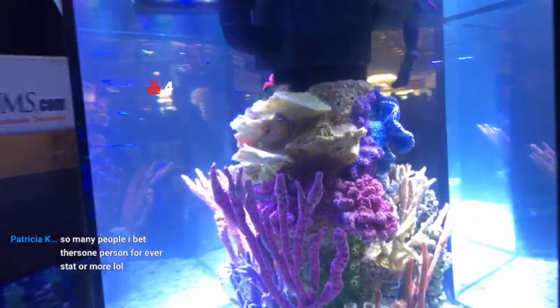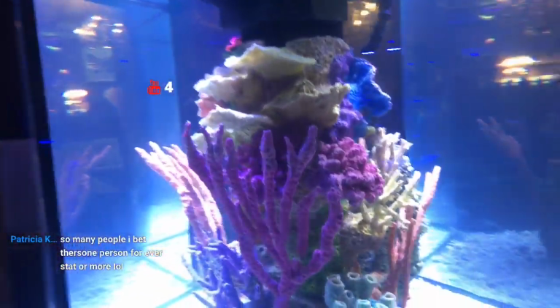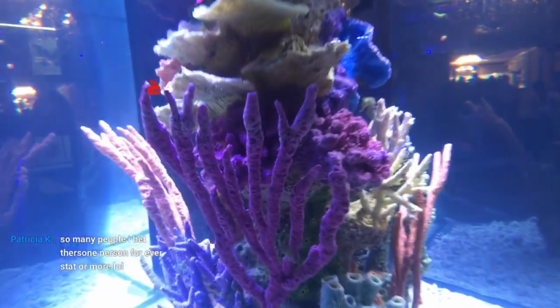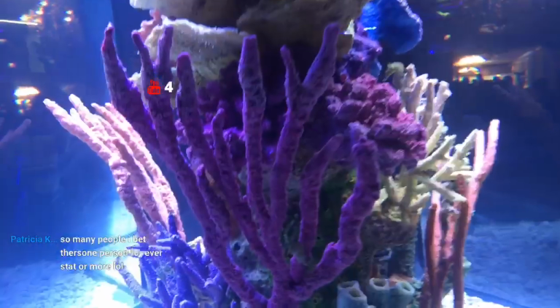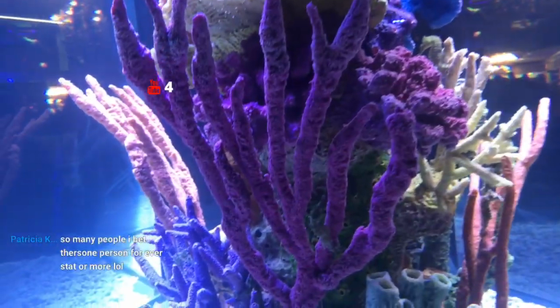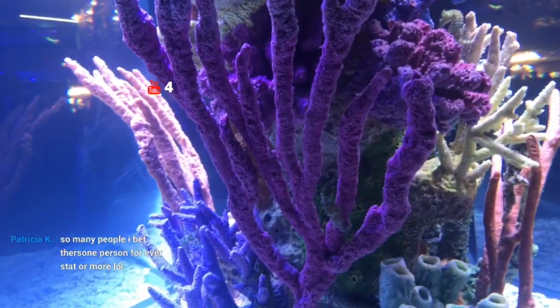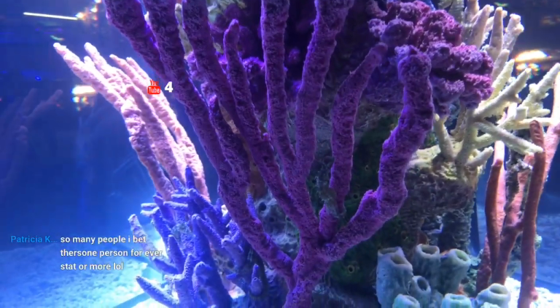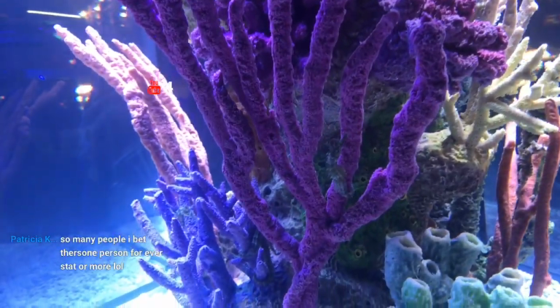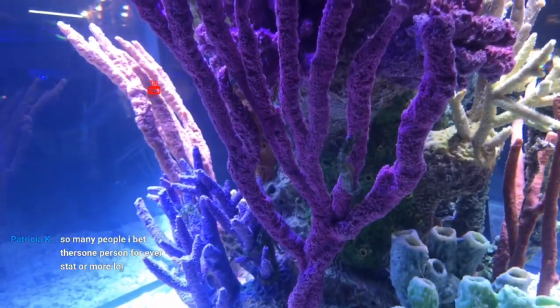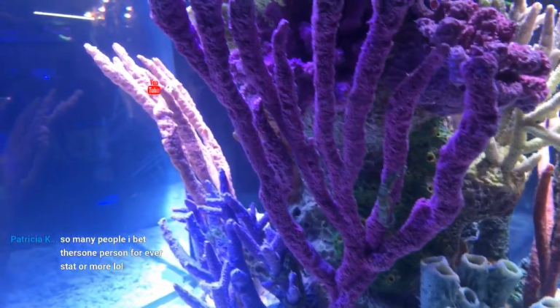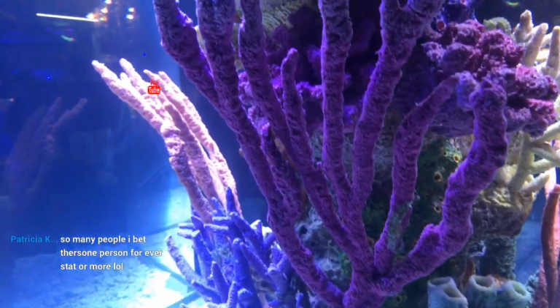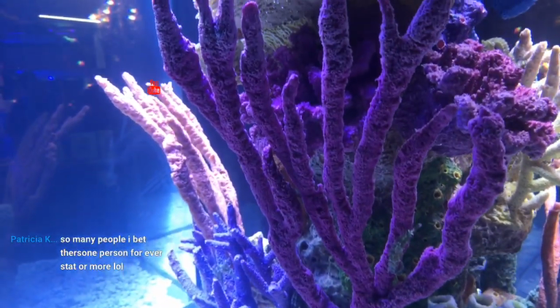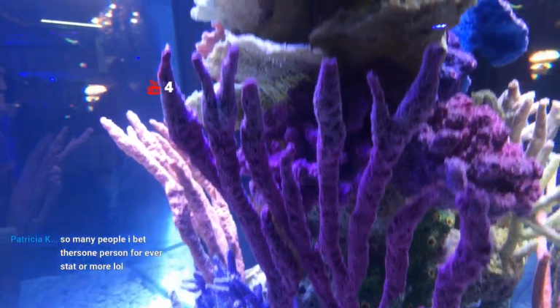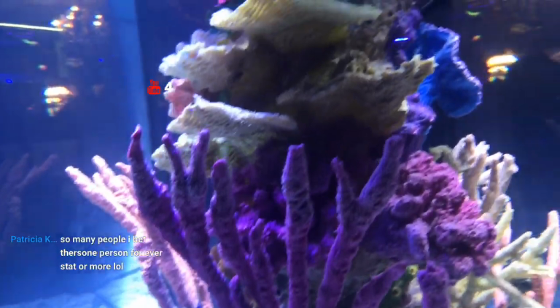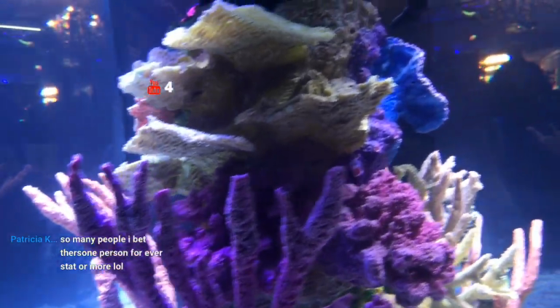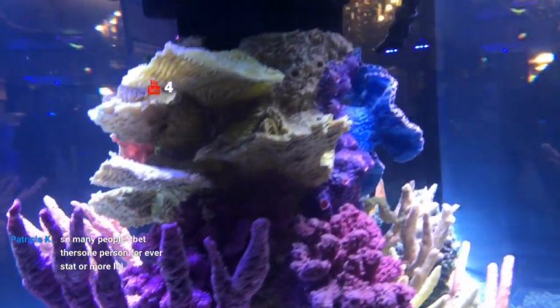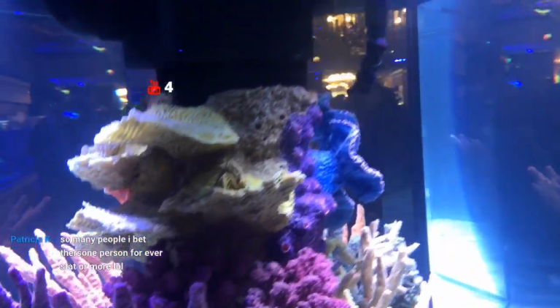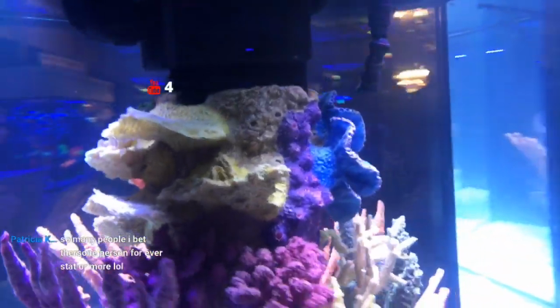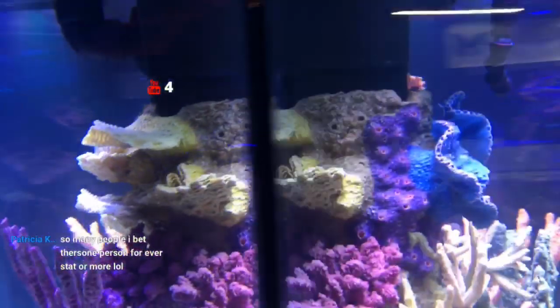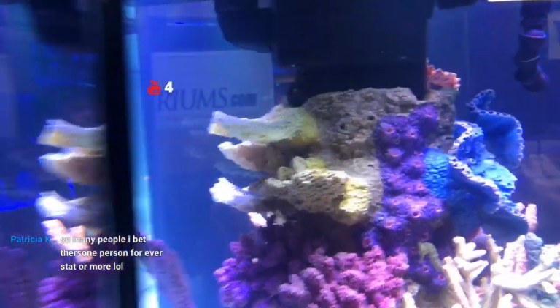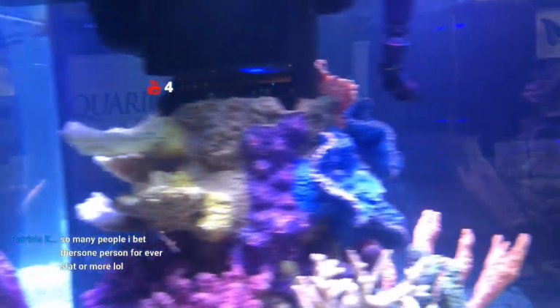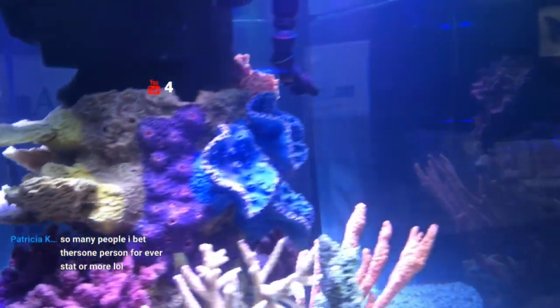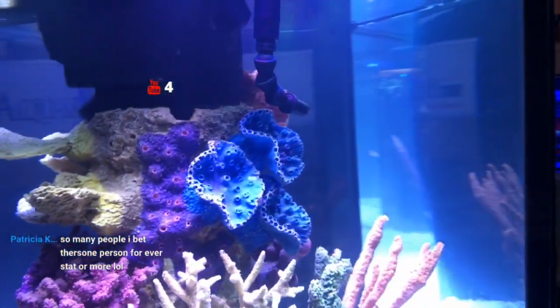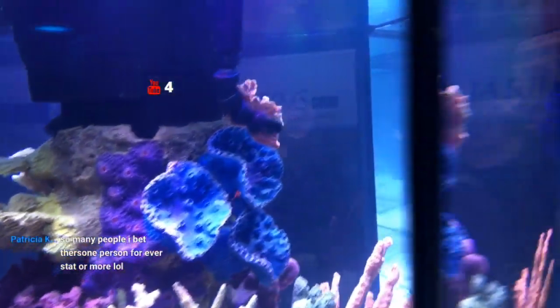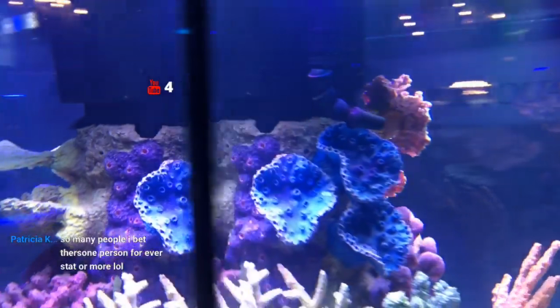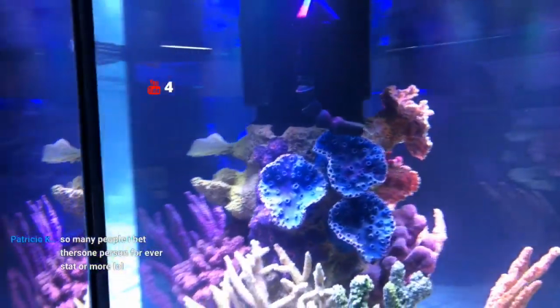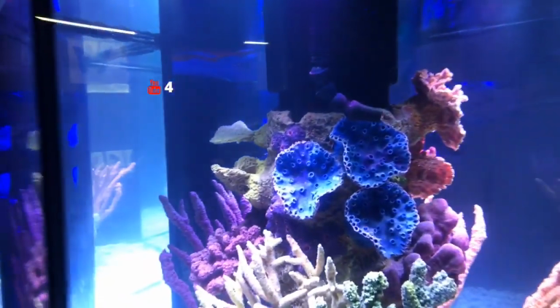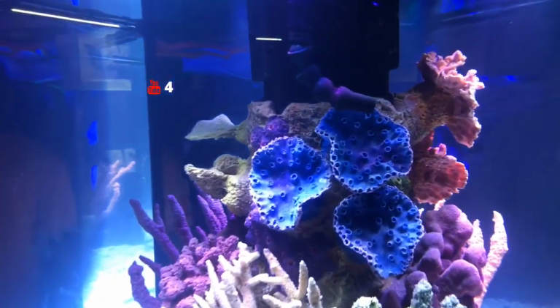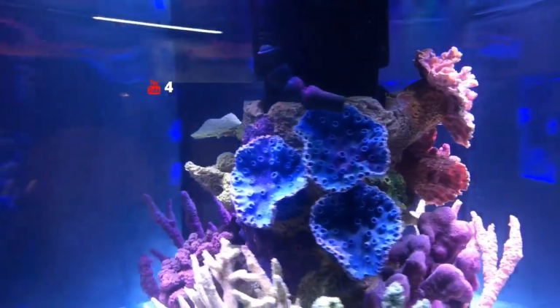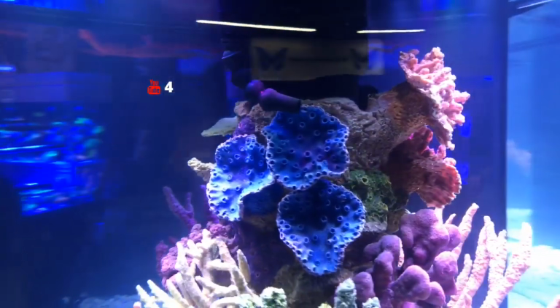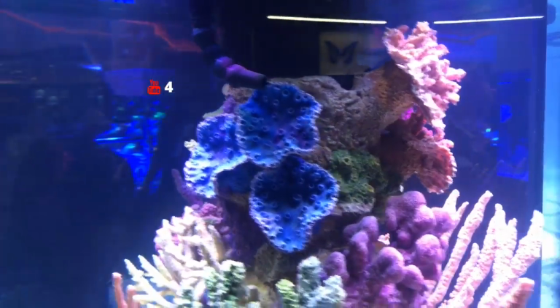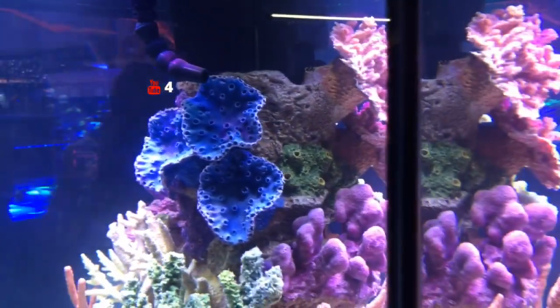There are some seahorses in here. Give me a quick walk around here — this is like a hexagon, a big hexagon tank.